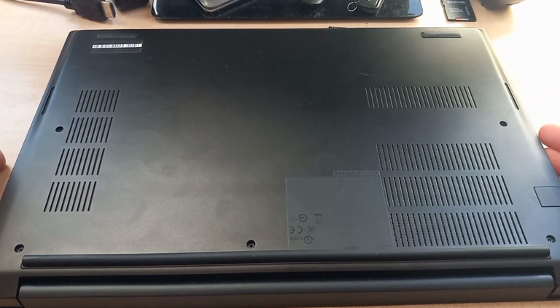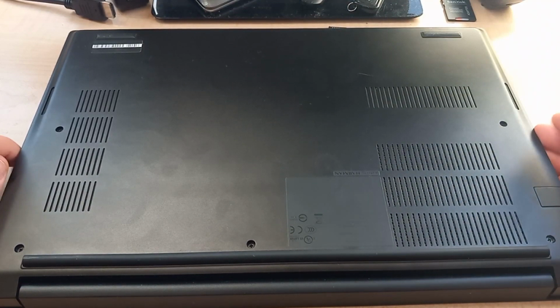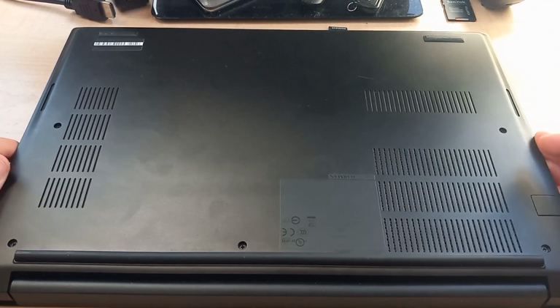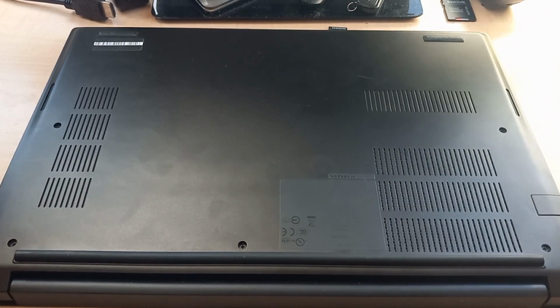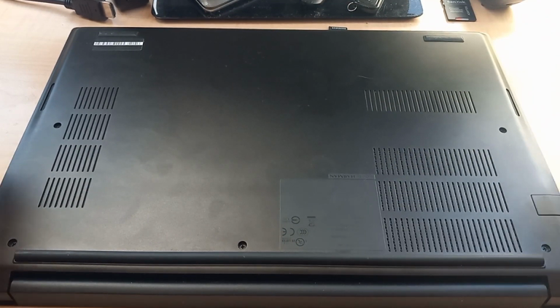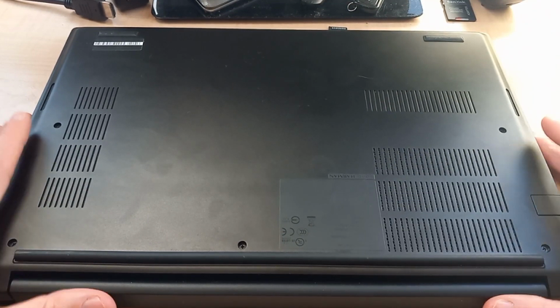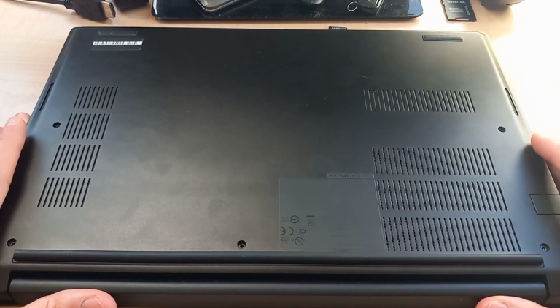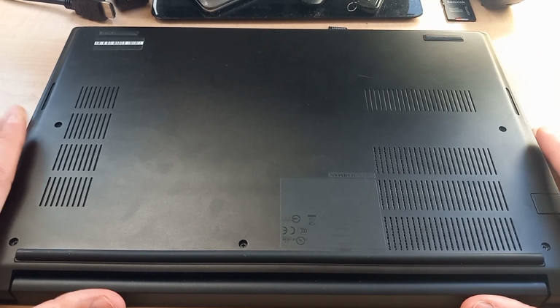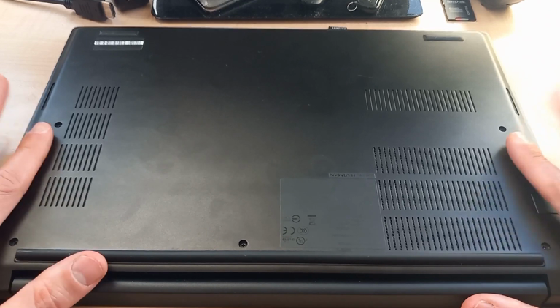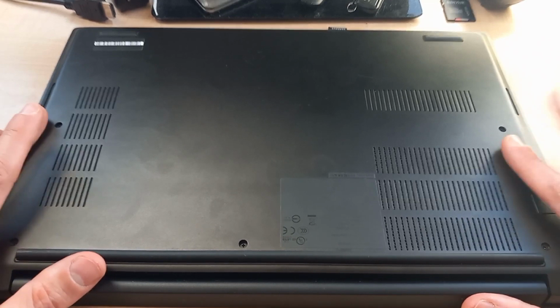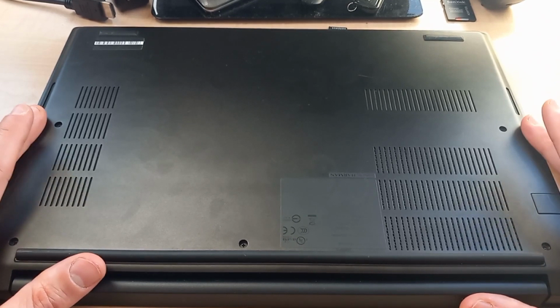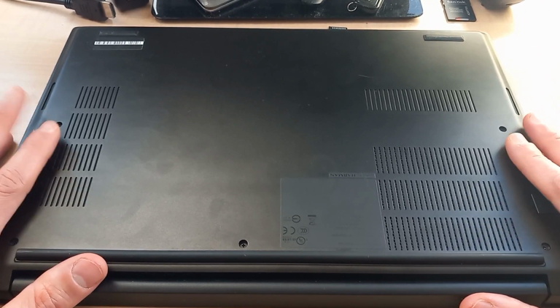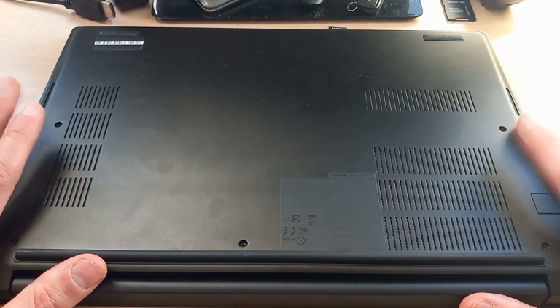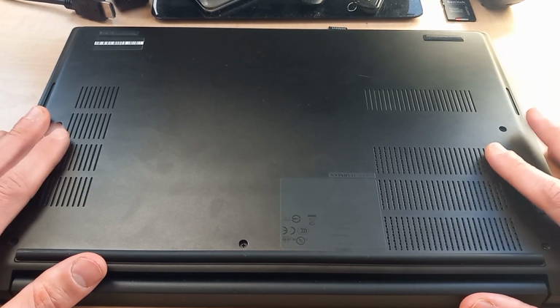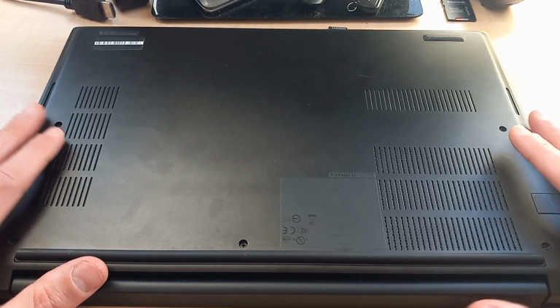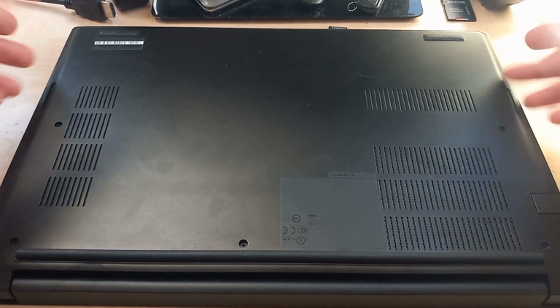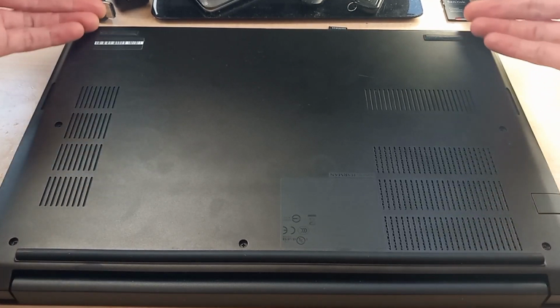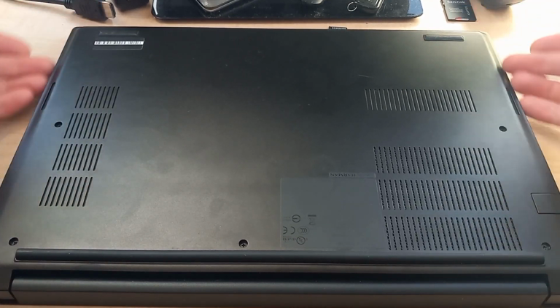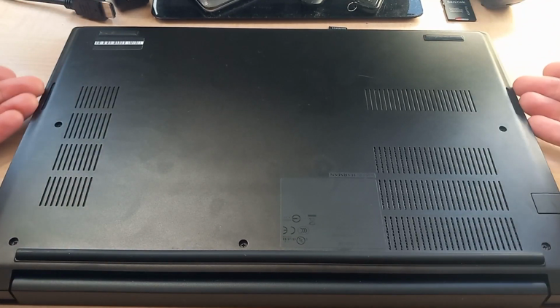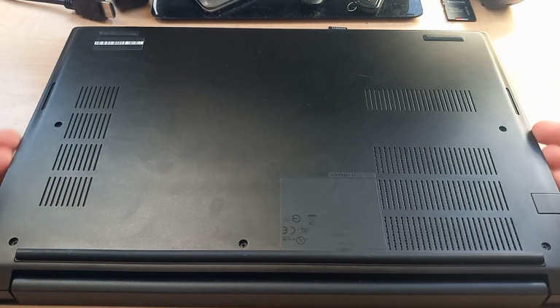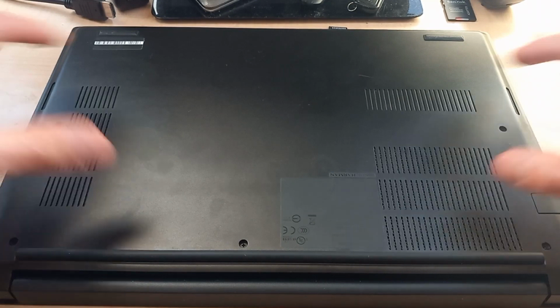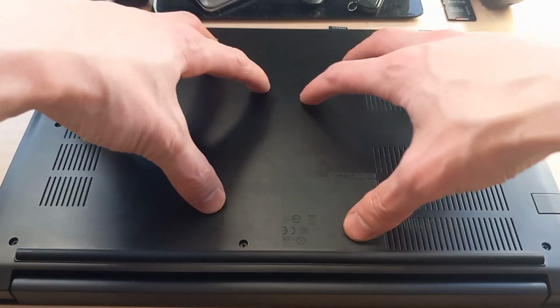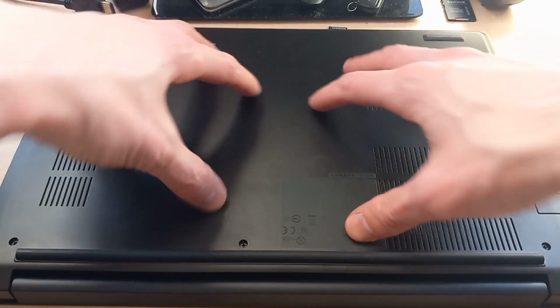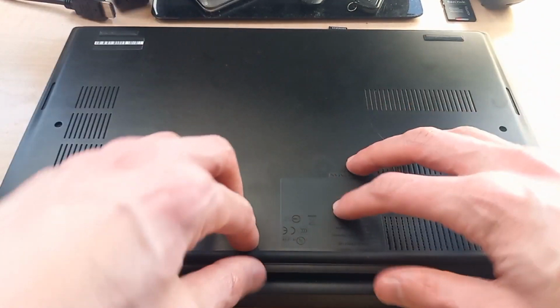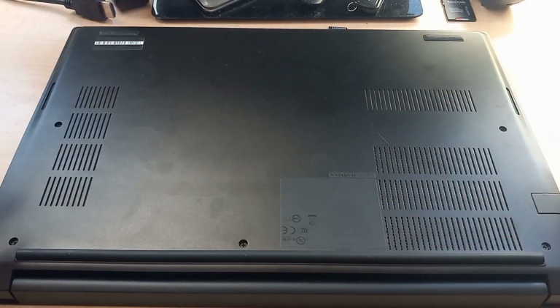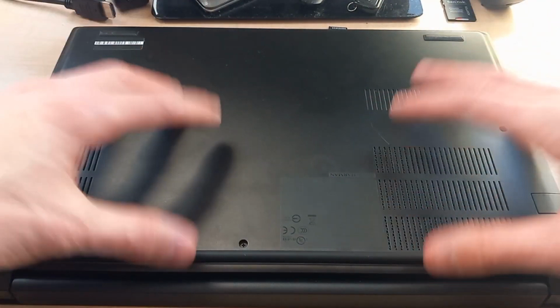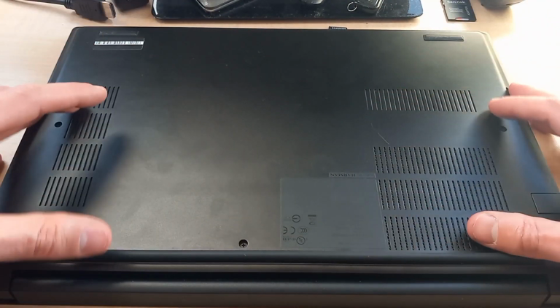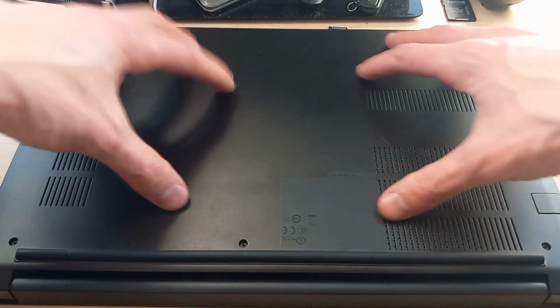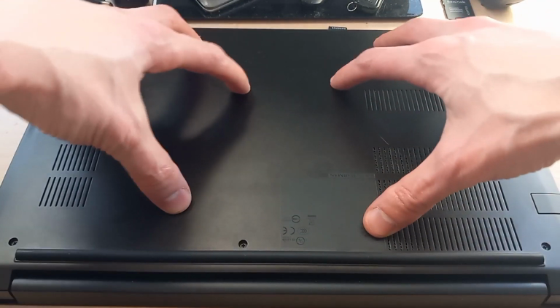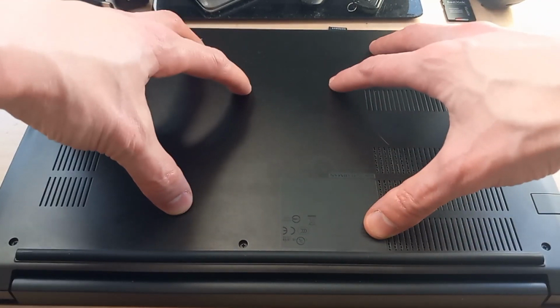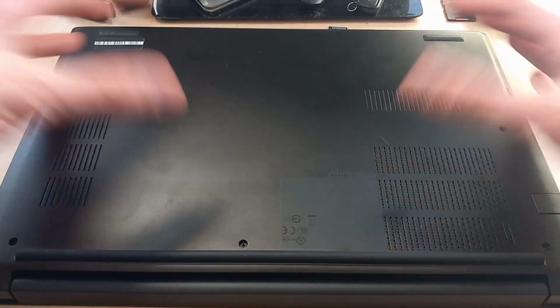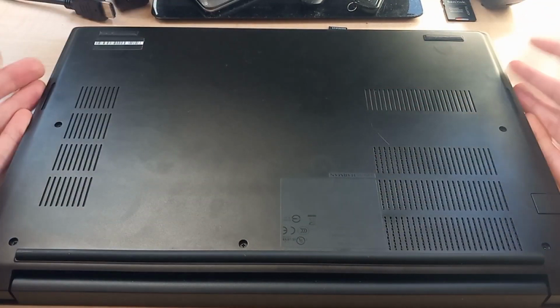From what I understand, and from what I've read on Reddit and forums, there are sort of latches that keep this back panel down. So even when you take the screws out, it wants to stay together.